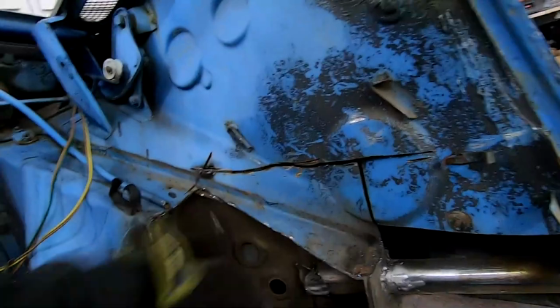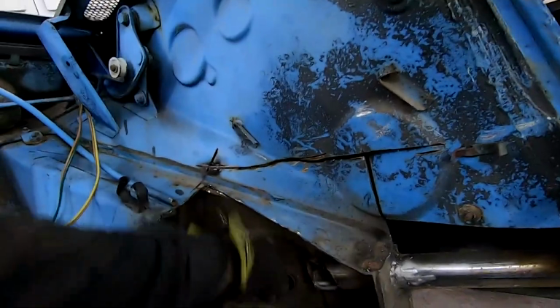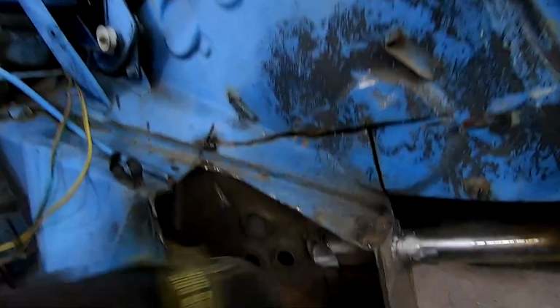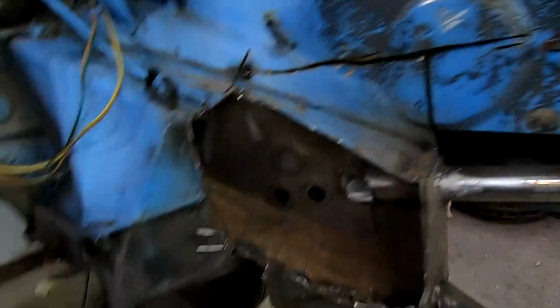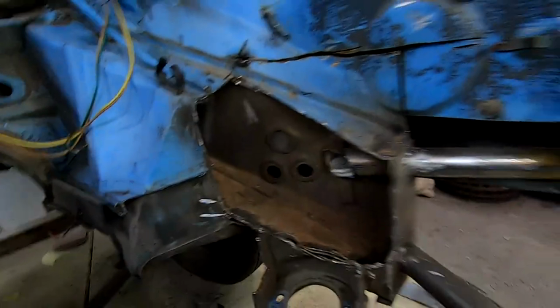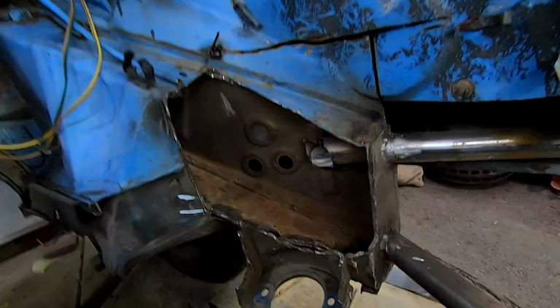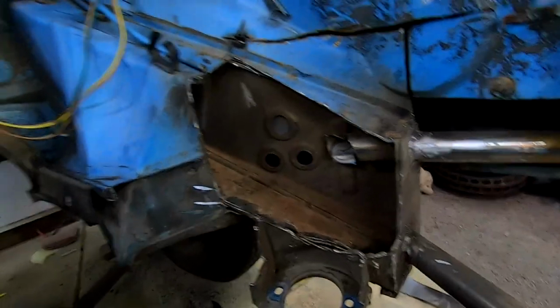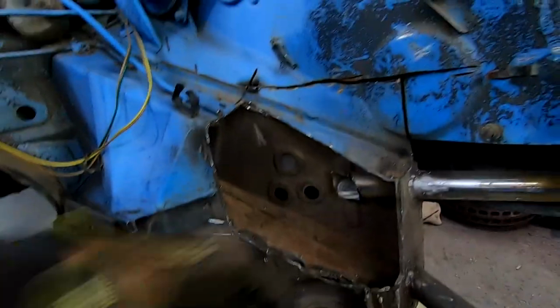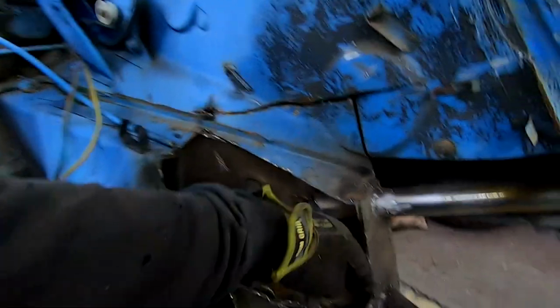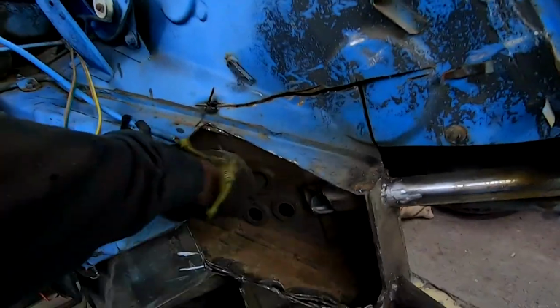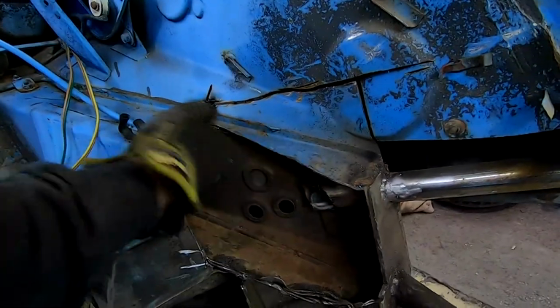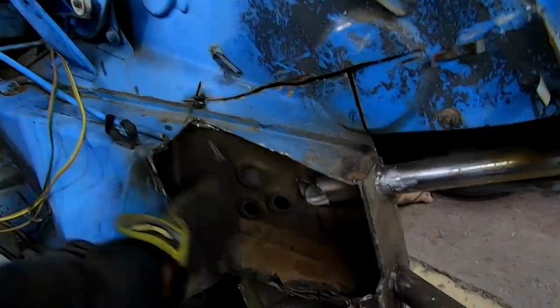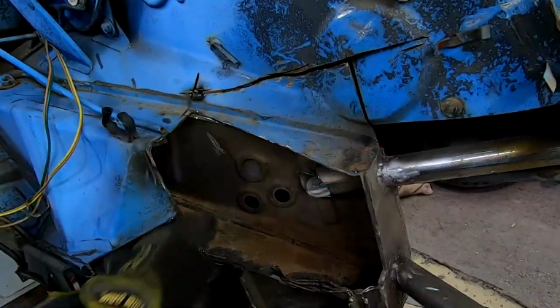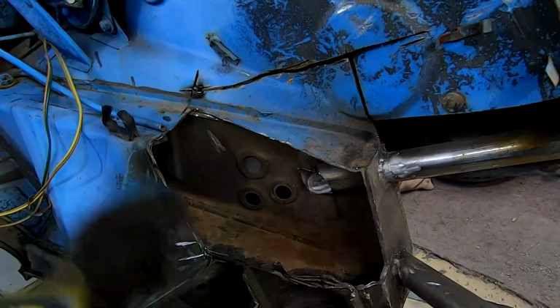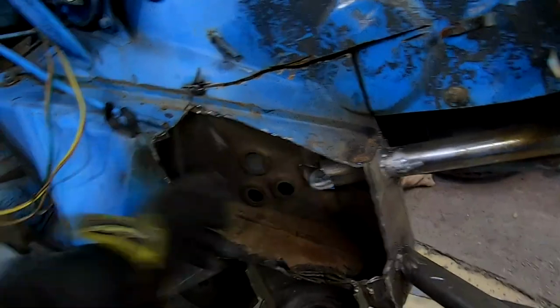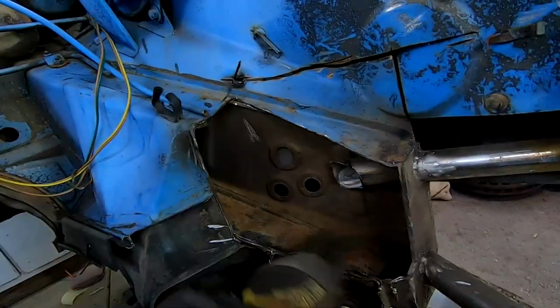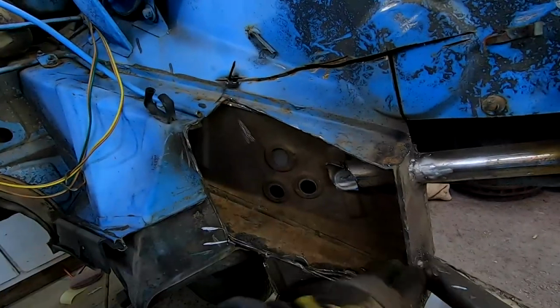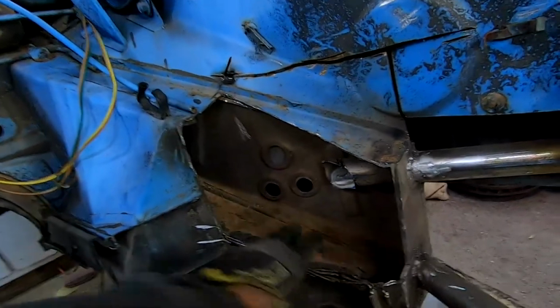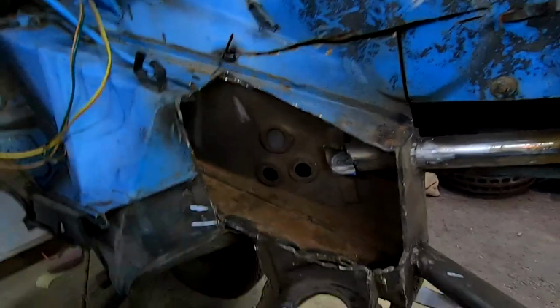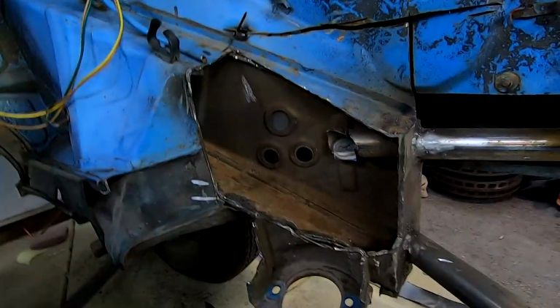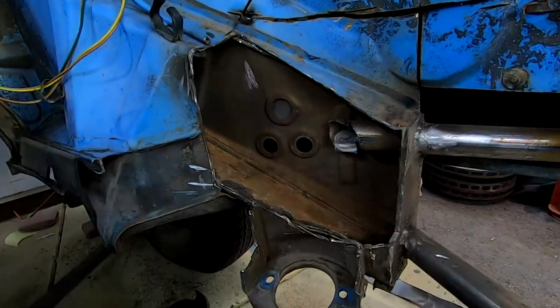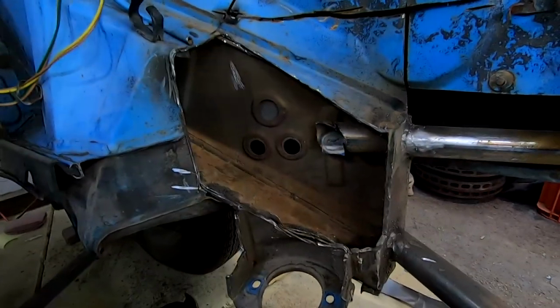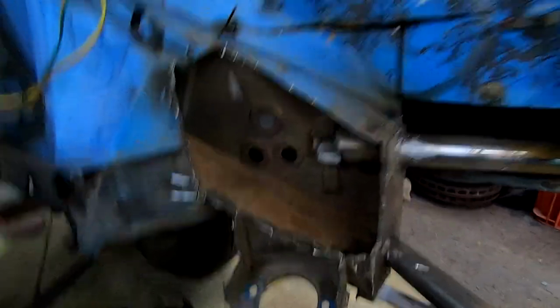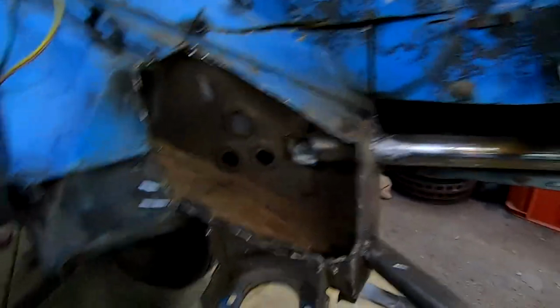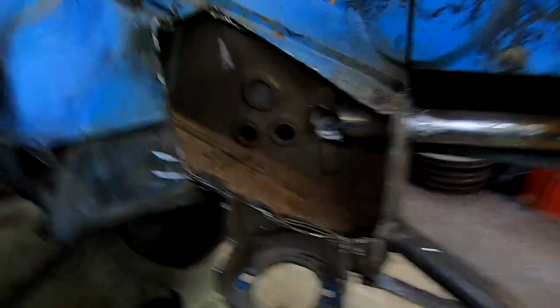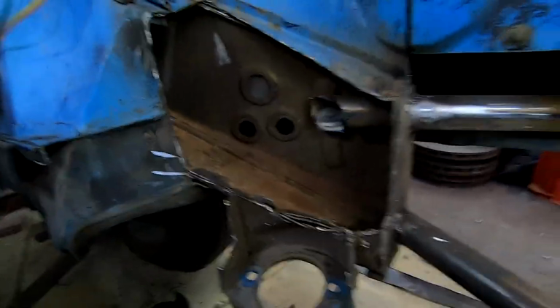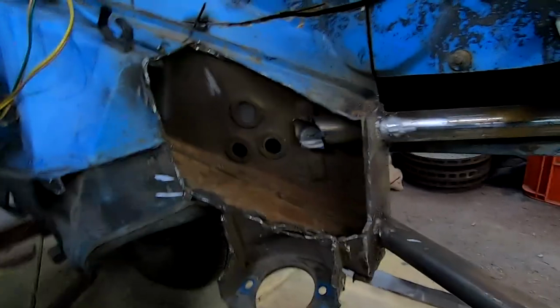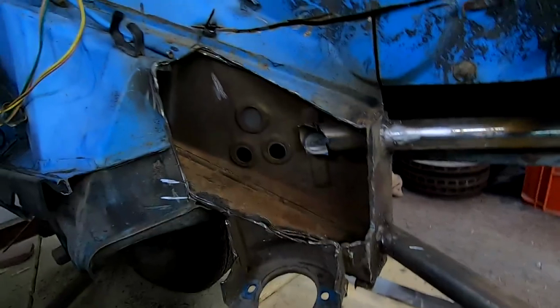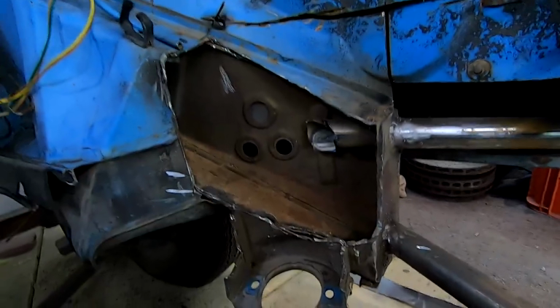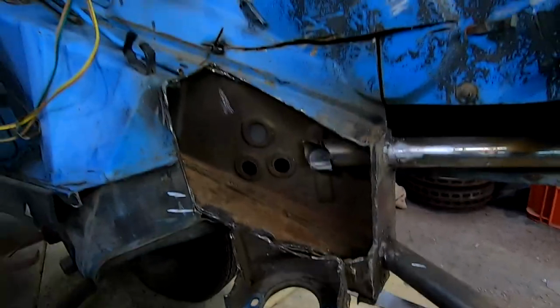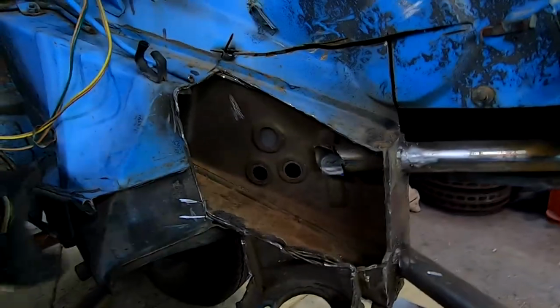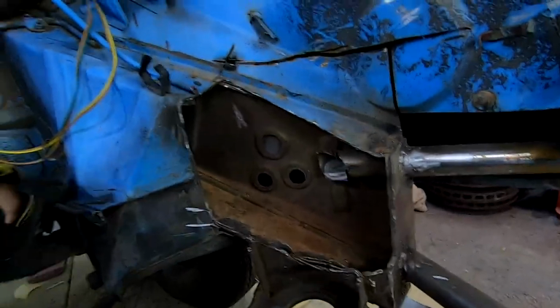This is going to be plenty solid to tow as a trailer. I'll box it in with some metal and make it look pretty - well, make it look stronger. I don't do pretty.